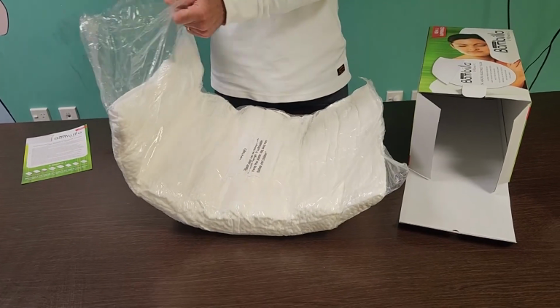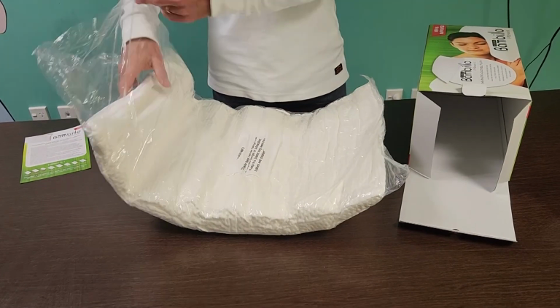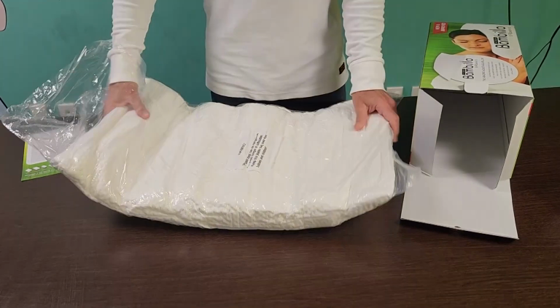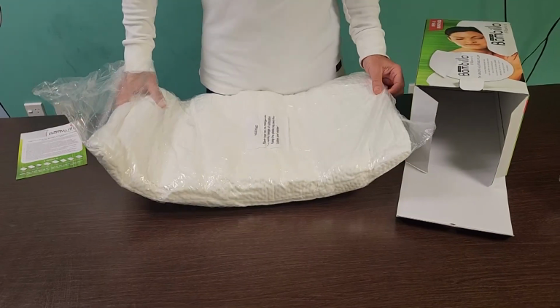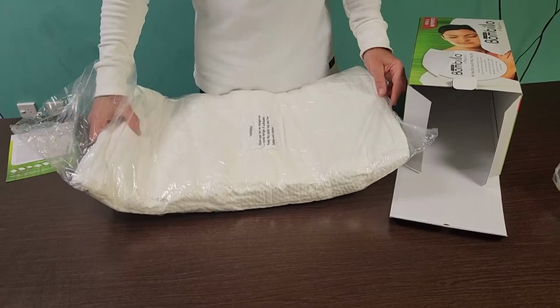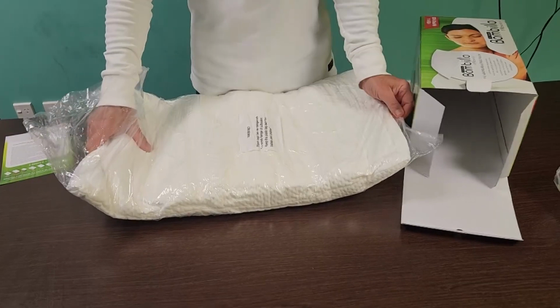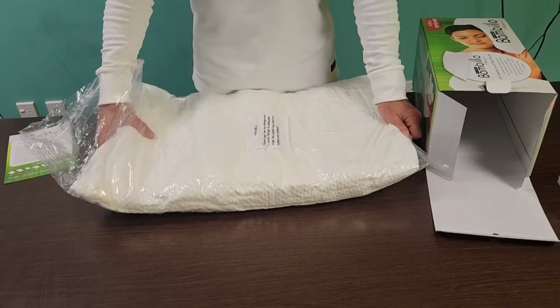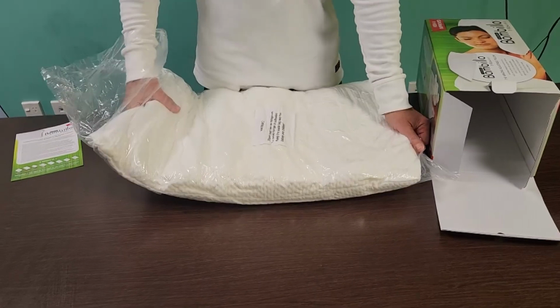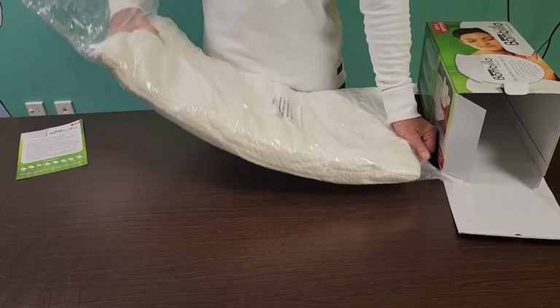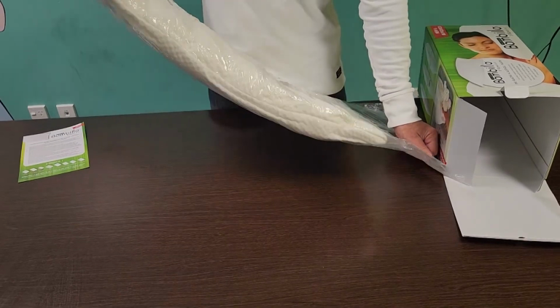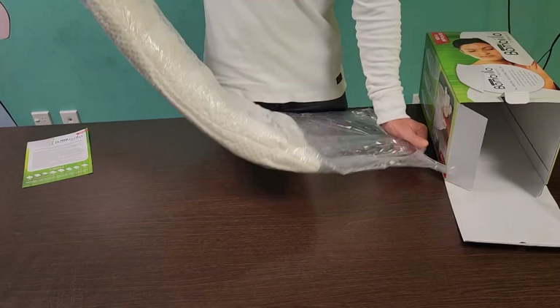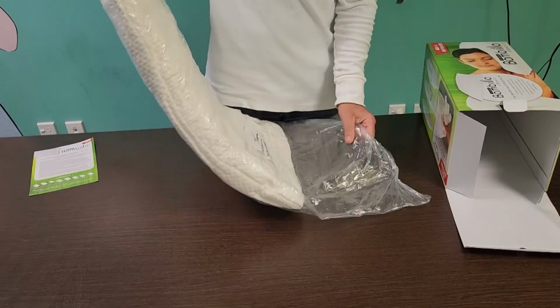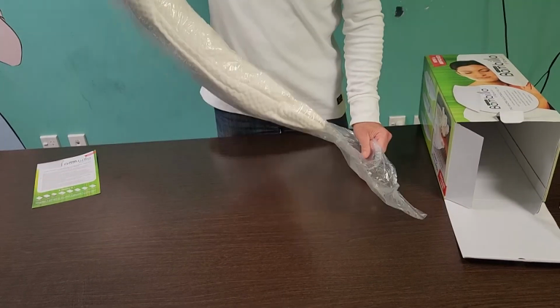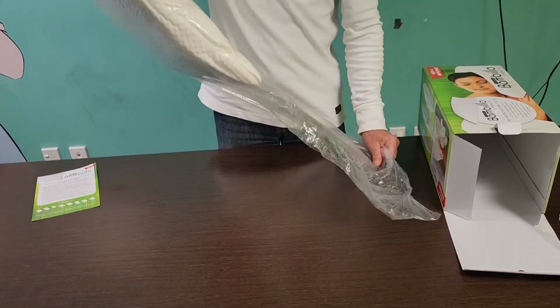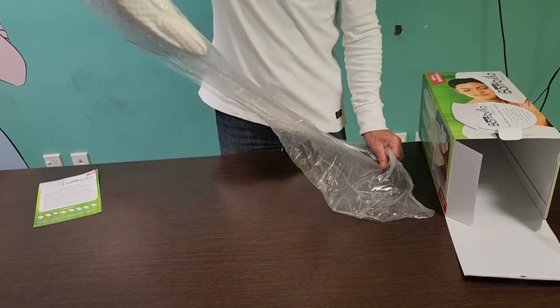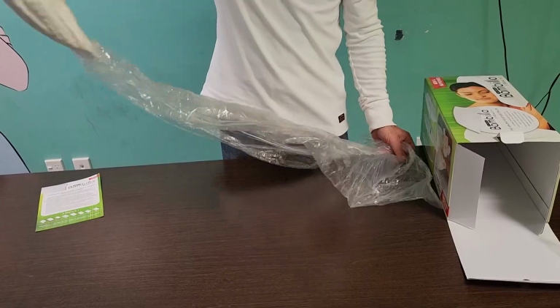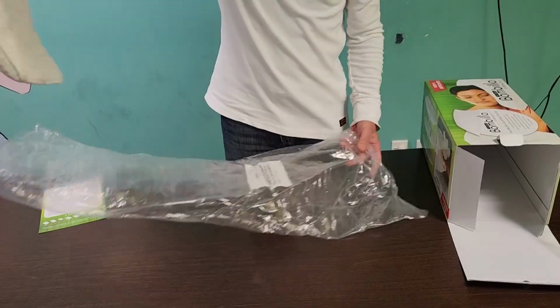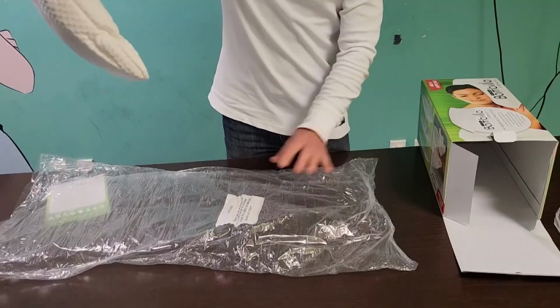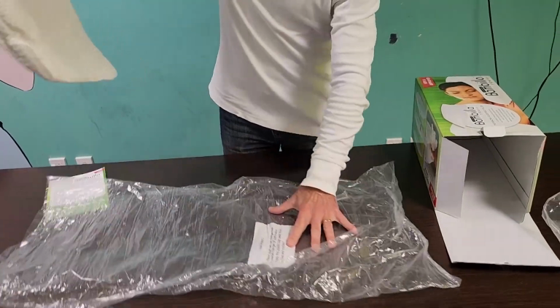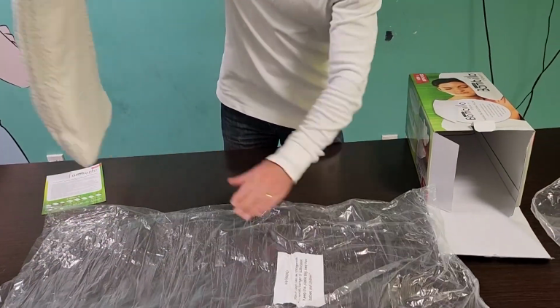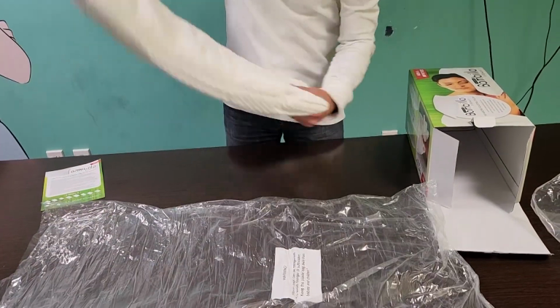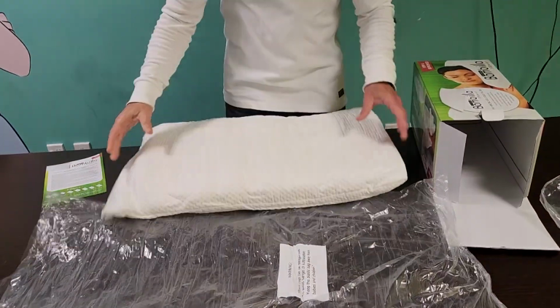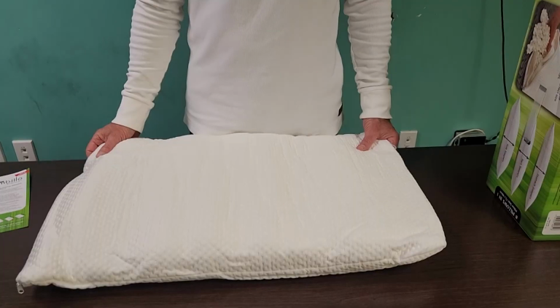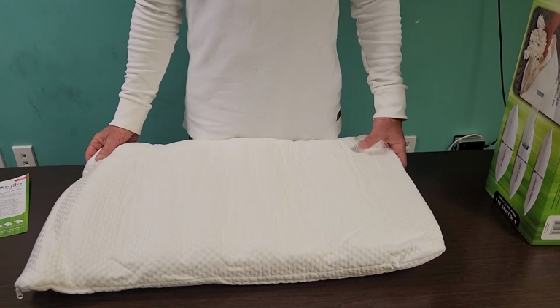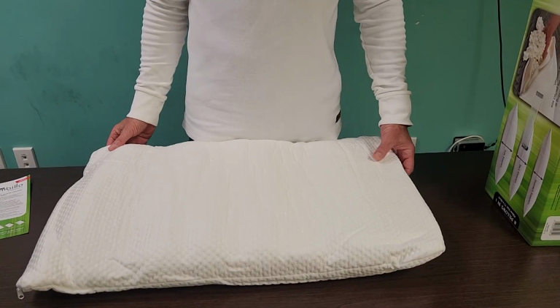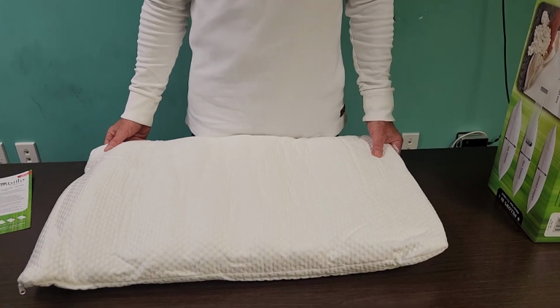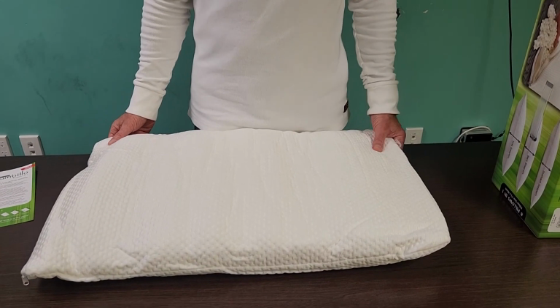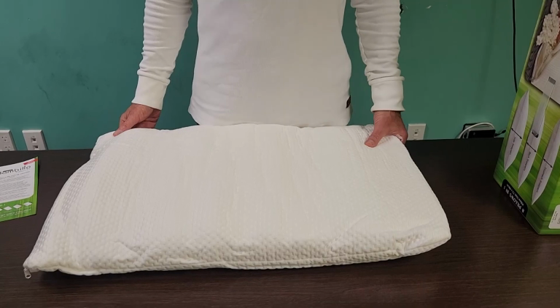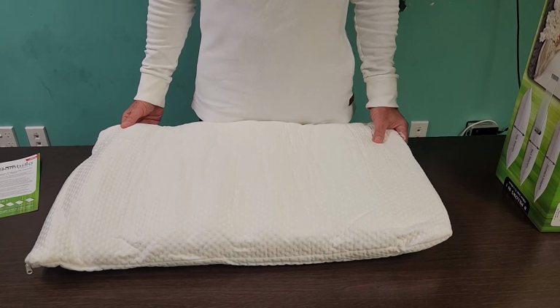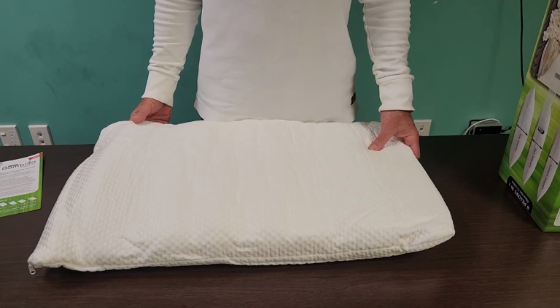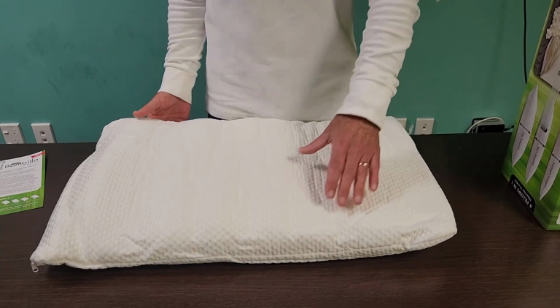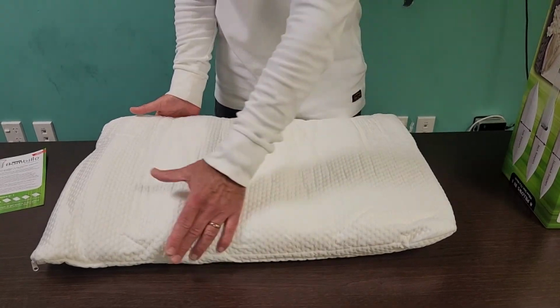At this point your new Bambillo pillow resembles a deflated airbed due to the compacted state of the memory foam filling. Break up the memory foam contents by fluffing up the pillow from the sides.